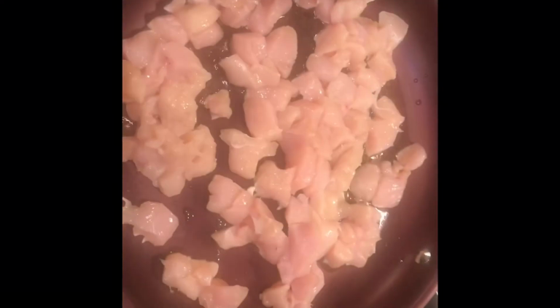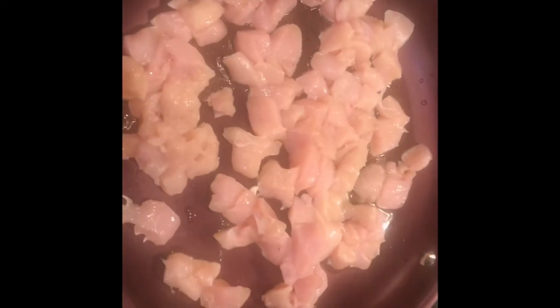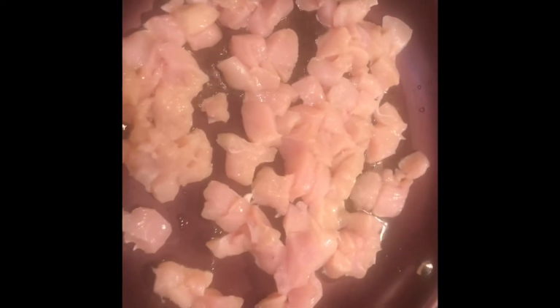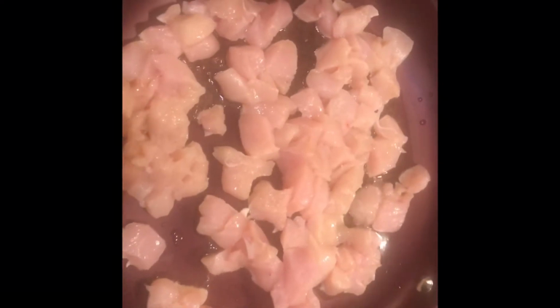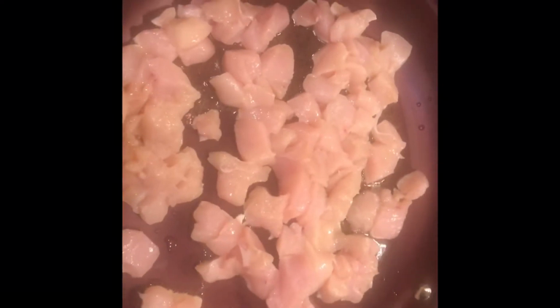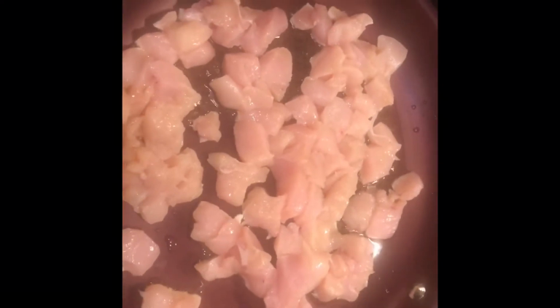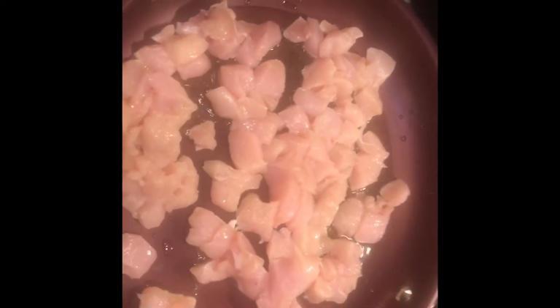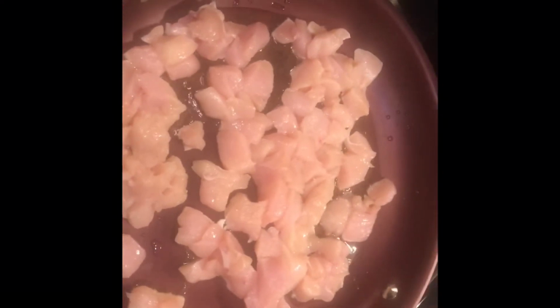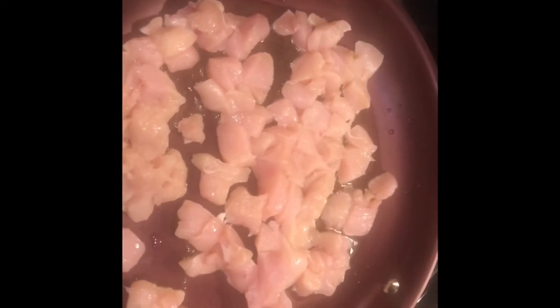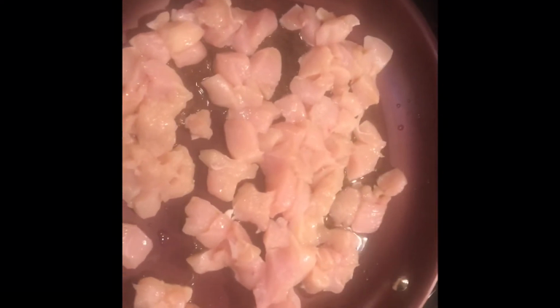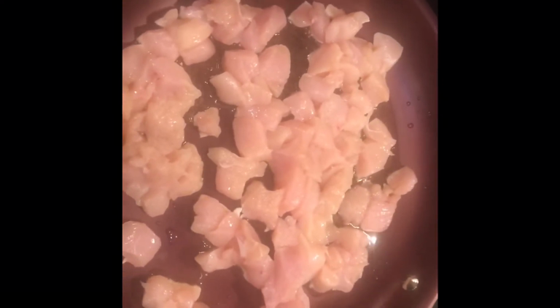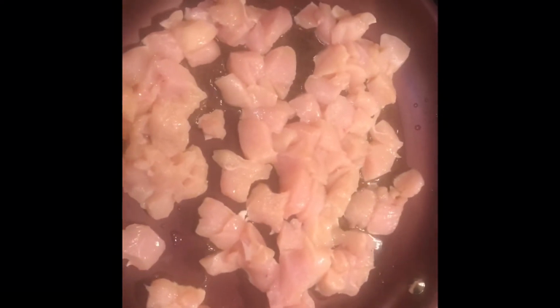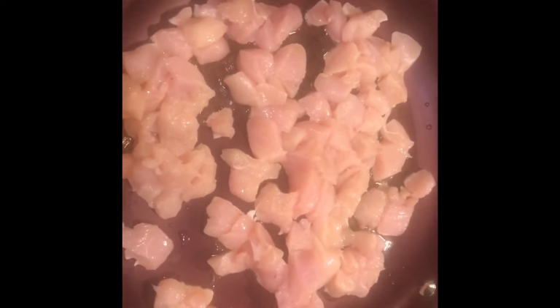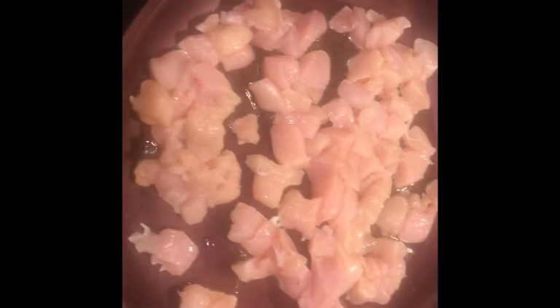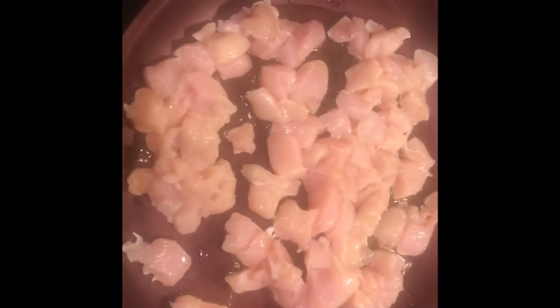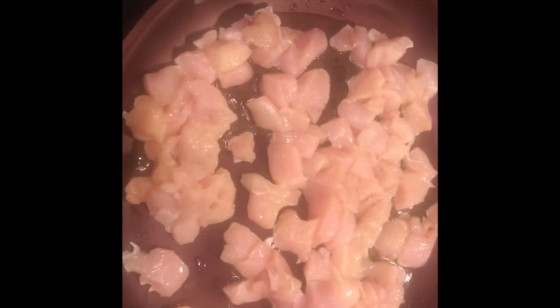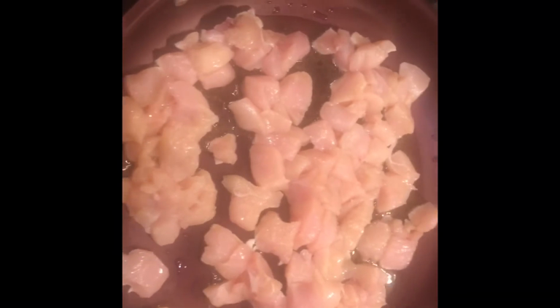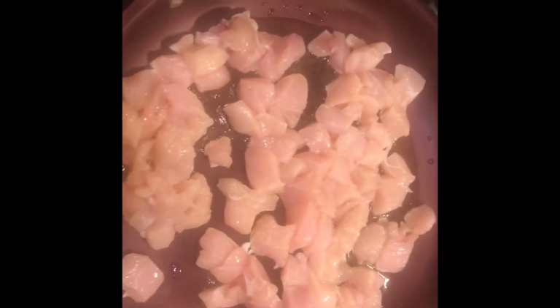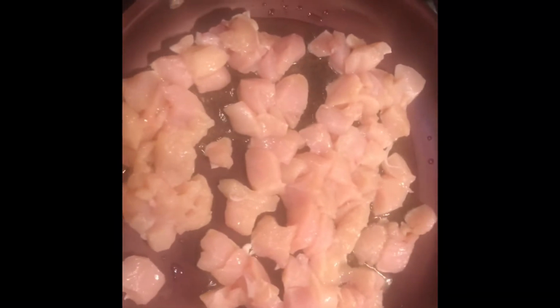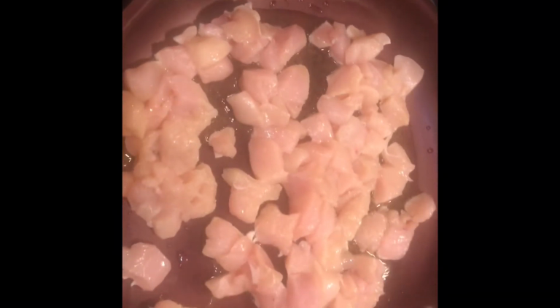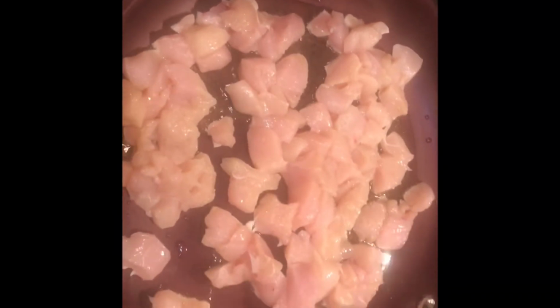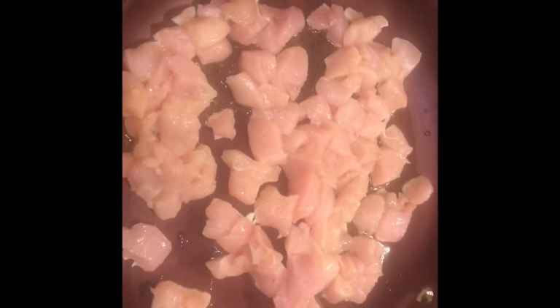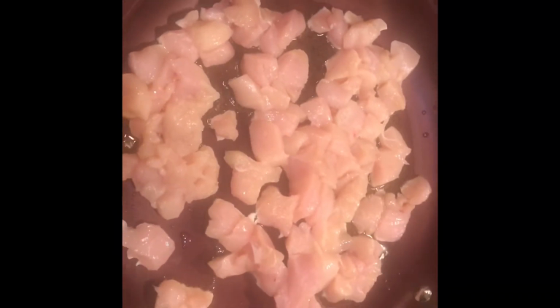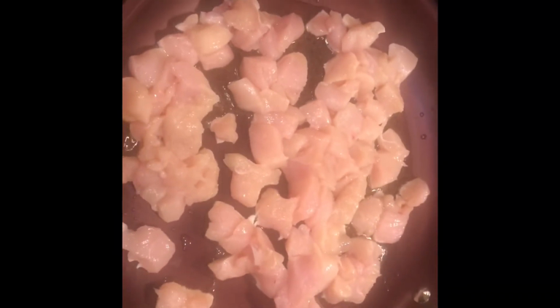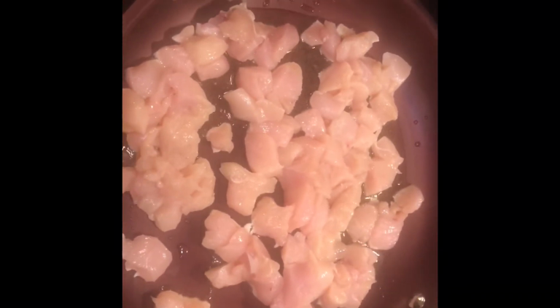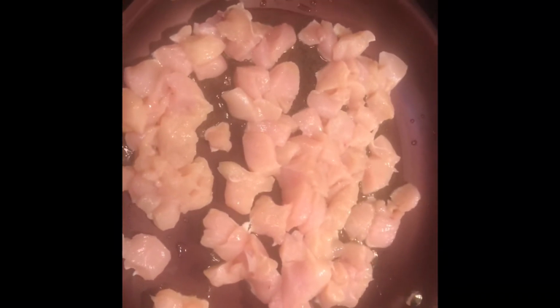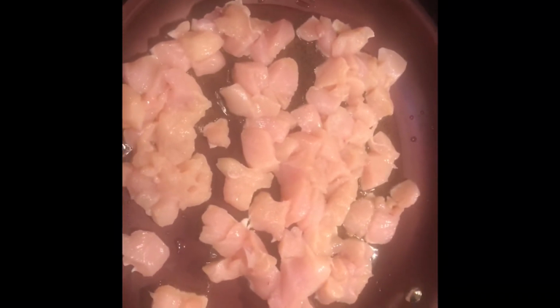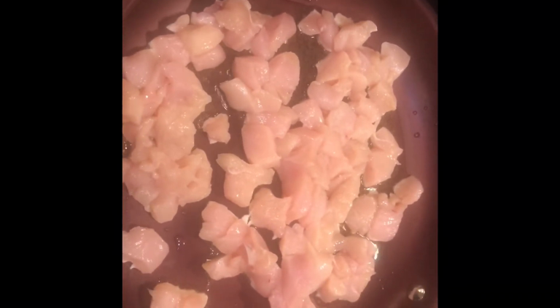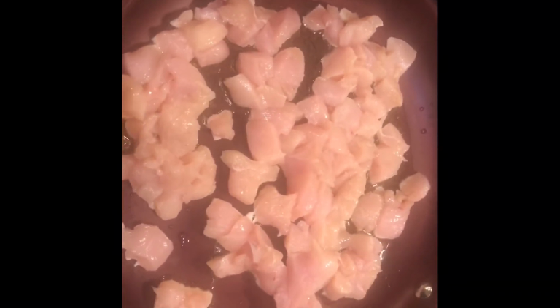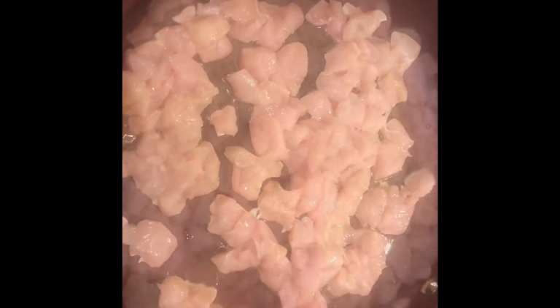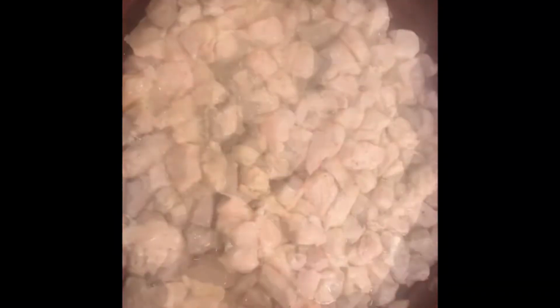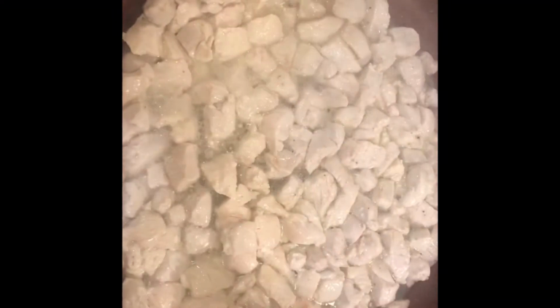A little bit of oil in the pan. You're gonna want to dice up the chicken and then brown it in the pan. Salt and pepper if you want.